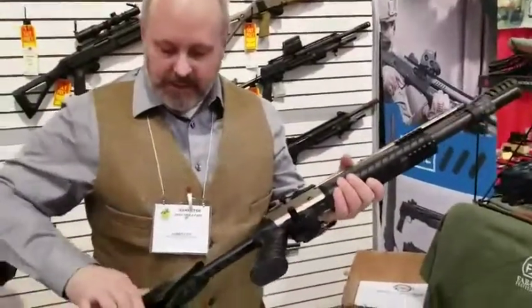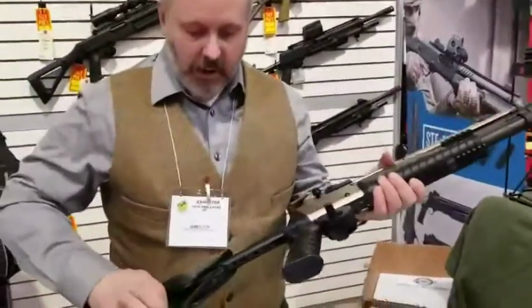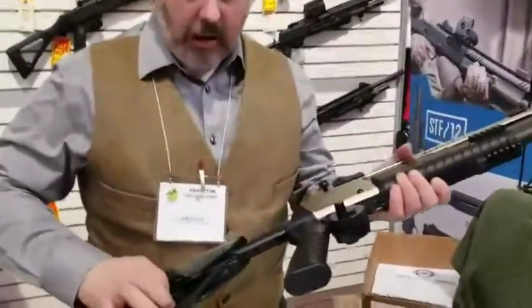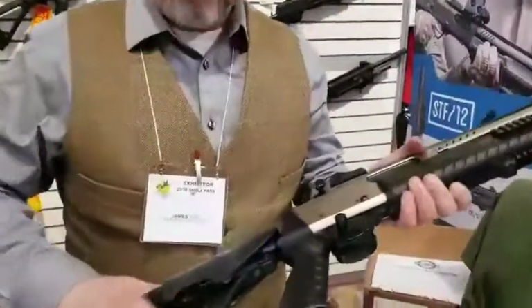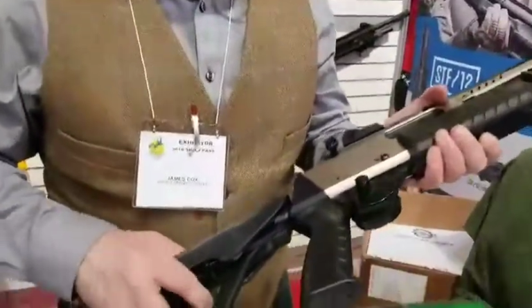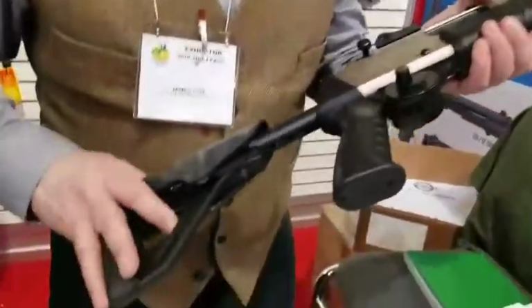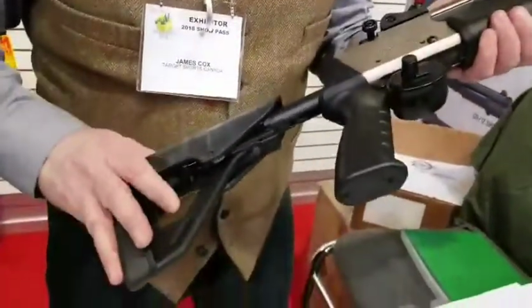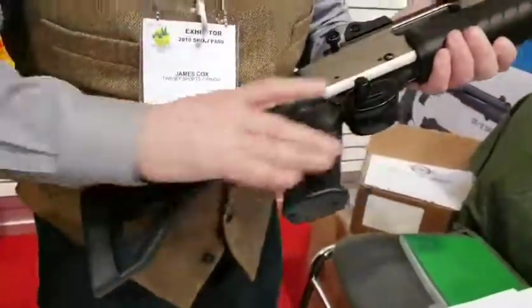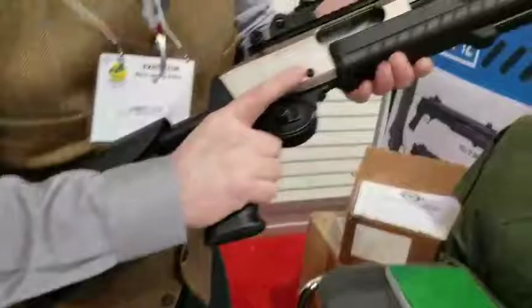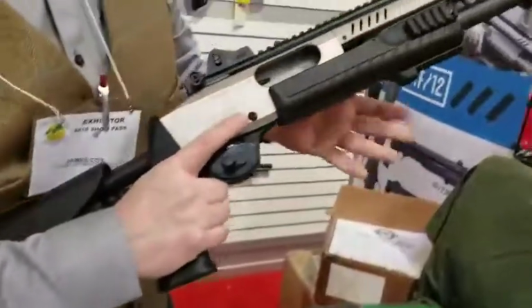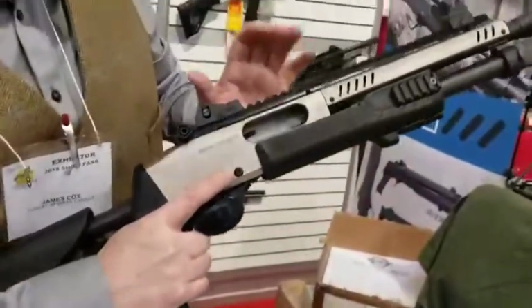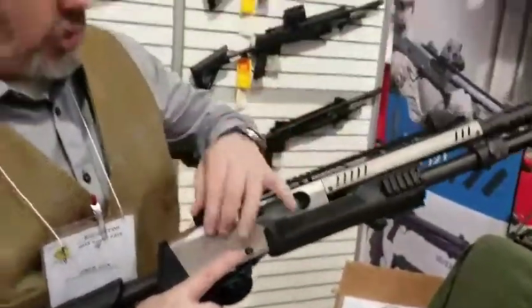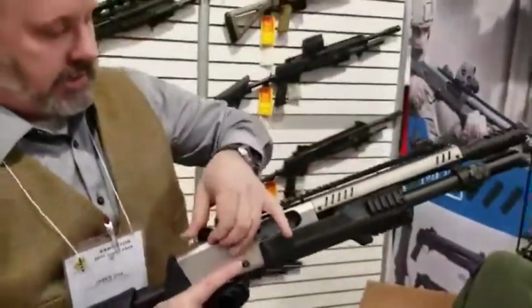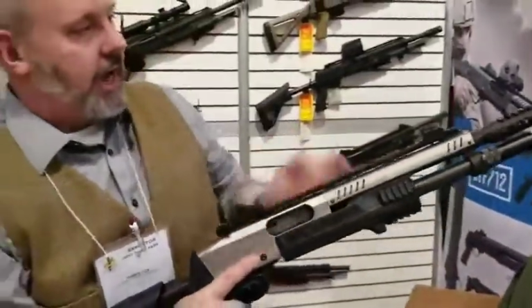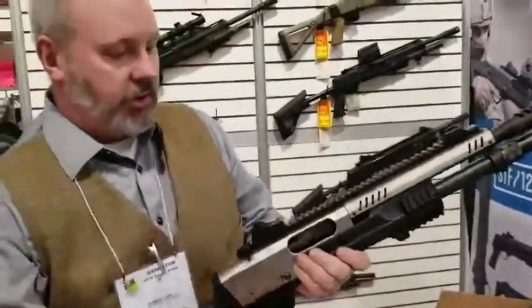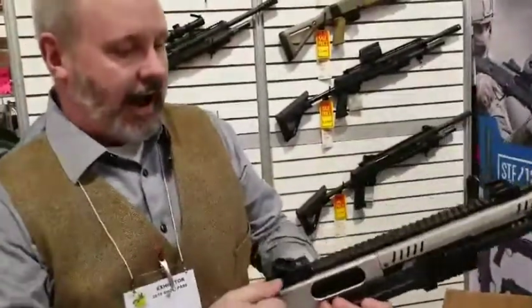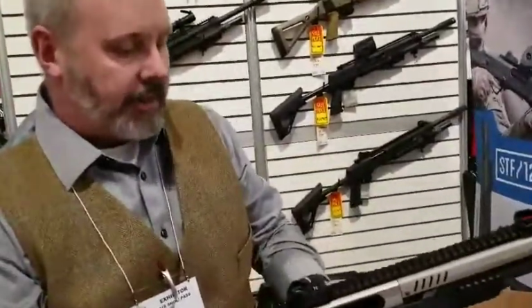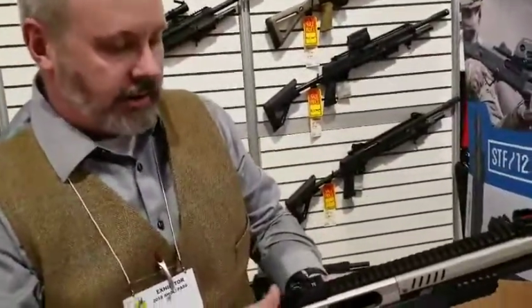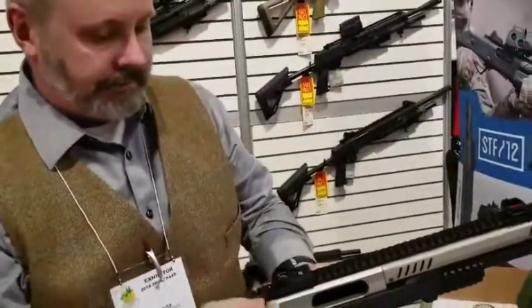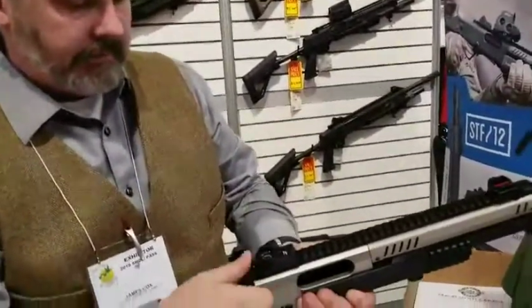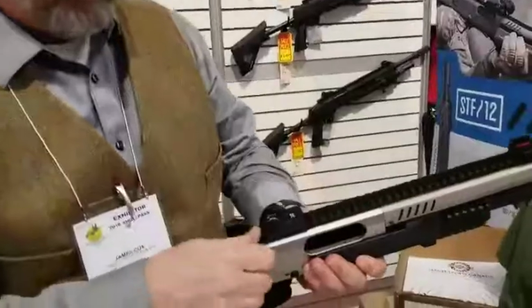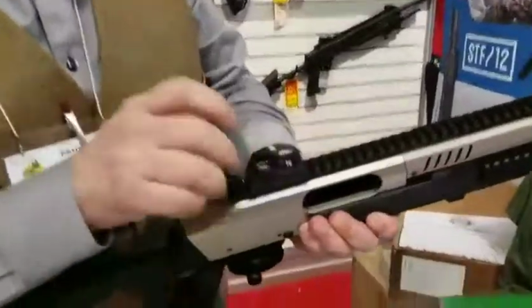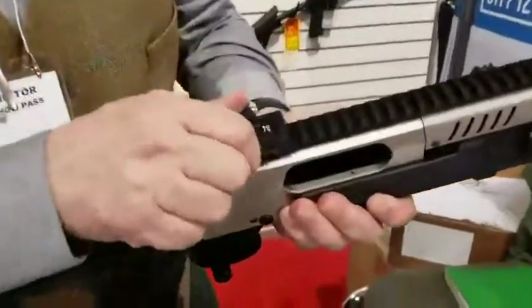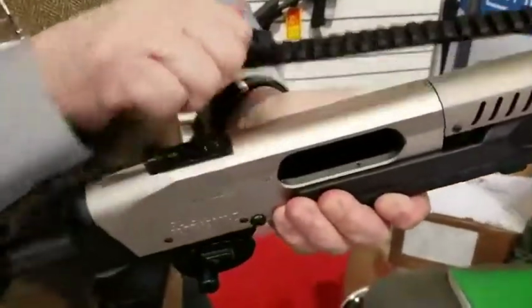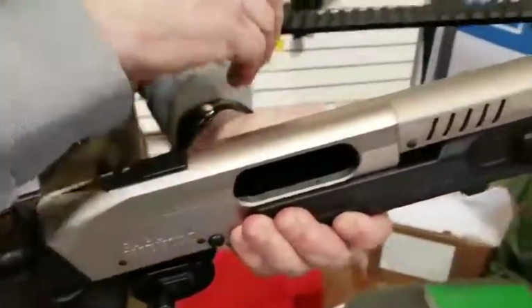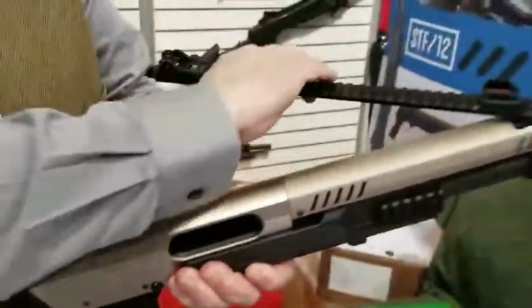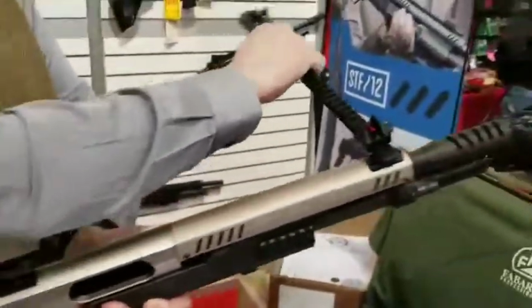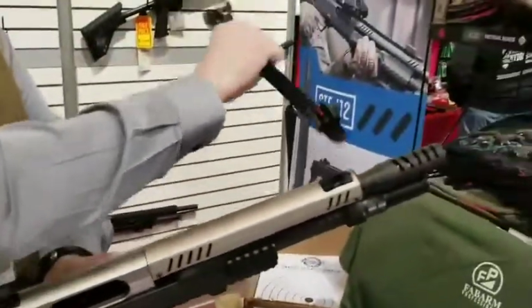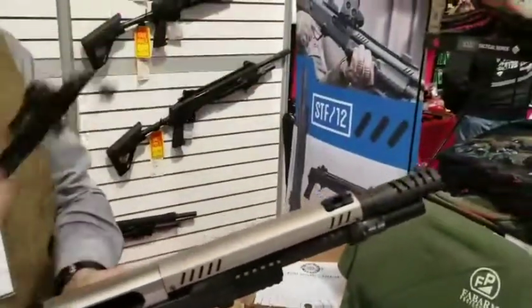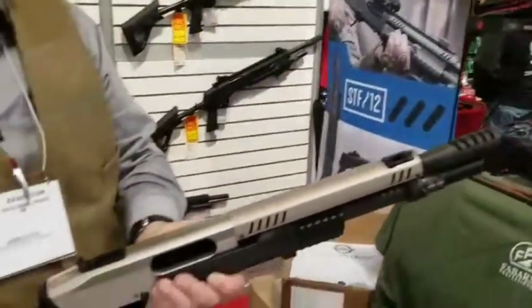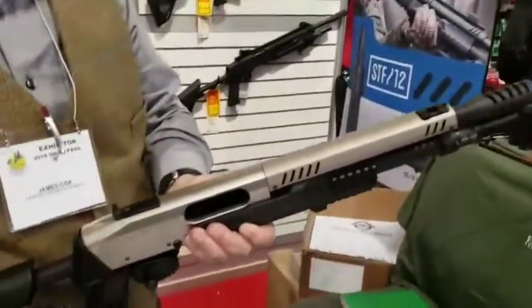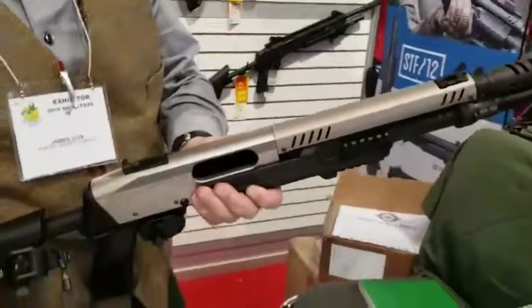It's nice if you're wearing body armor, depending on what you're wearing — nice and tight. It's also designed so you can either have optics on it, or if you want them off, you can just — oh, that's an interesting system.